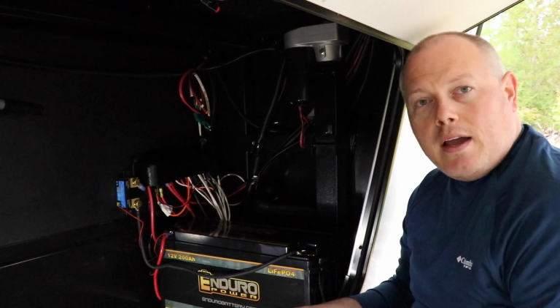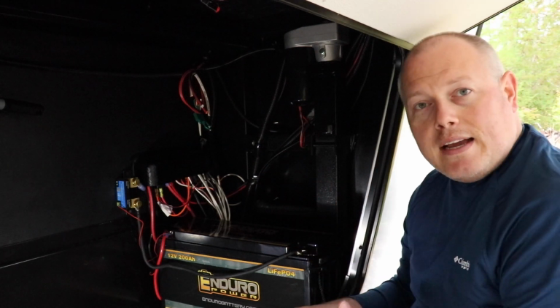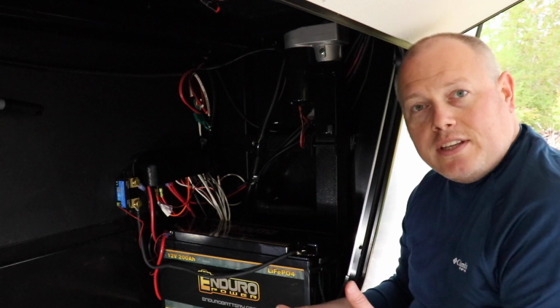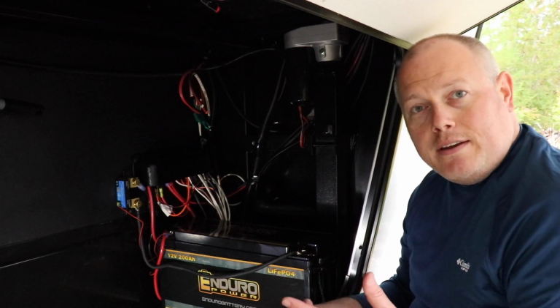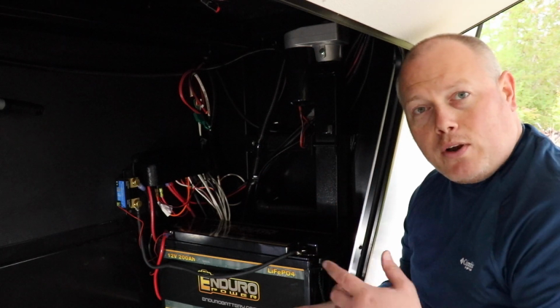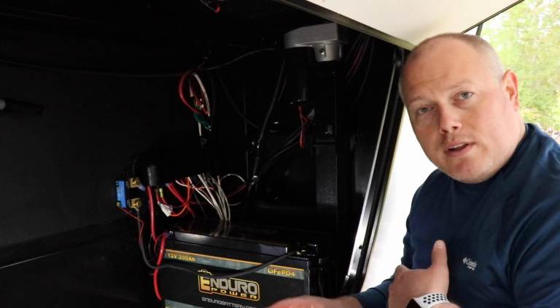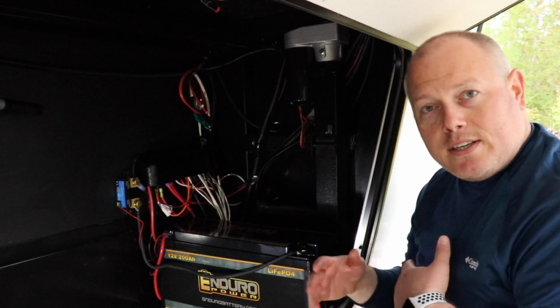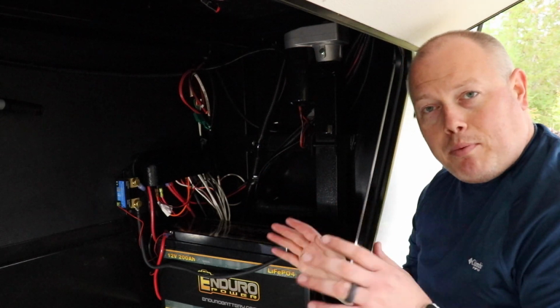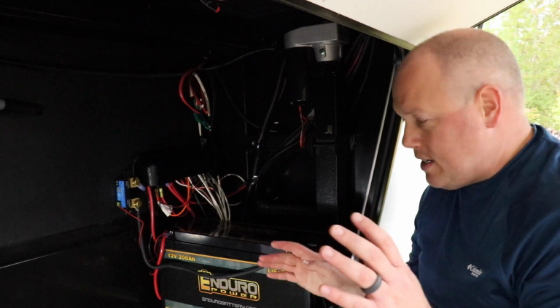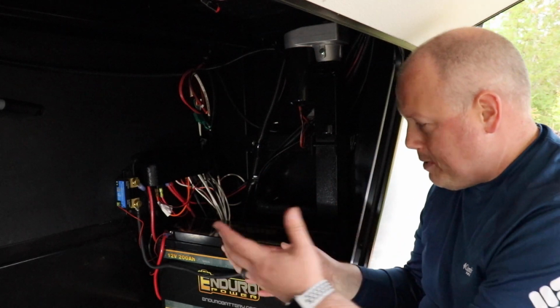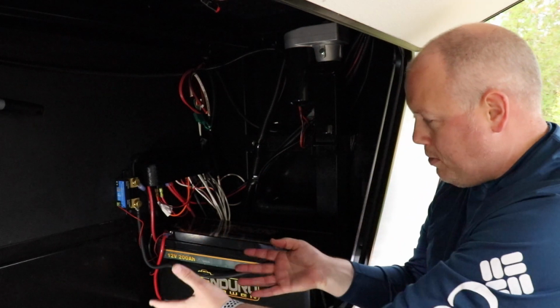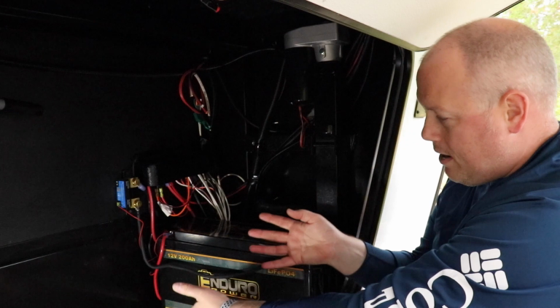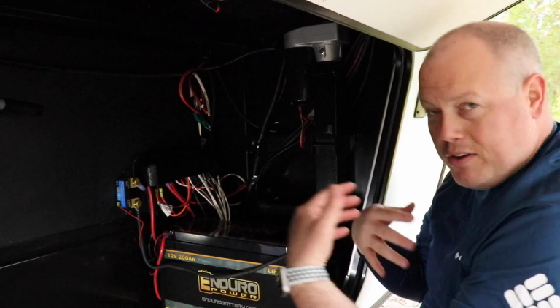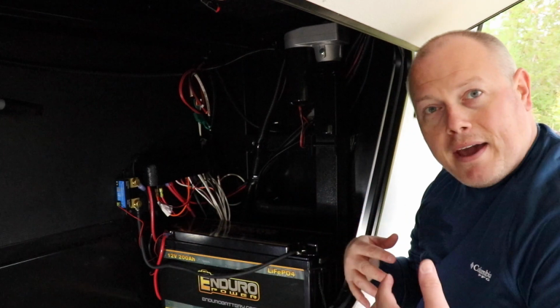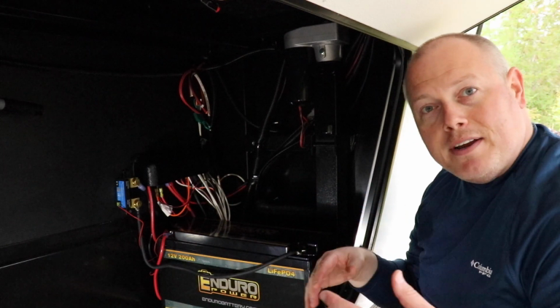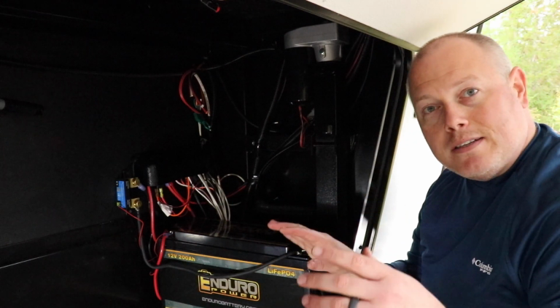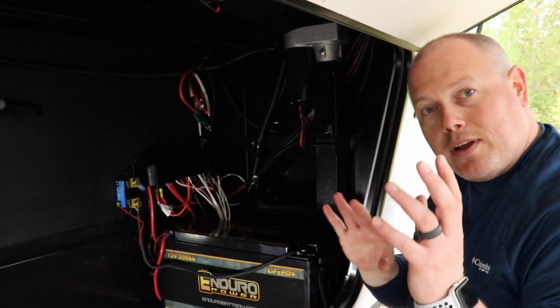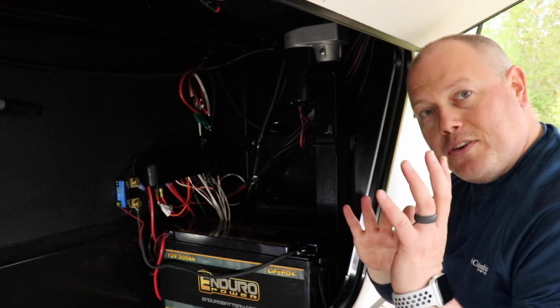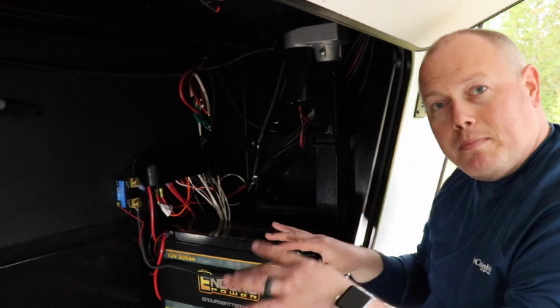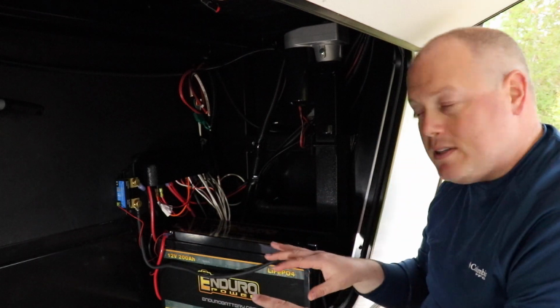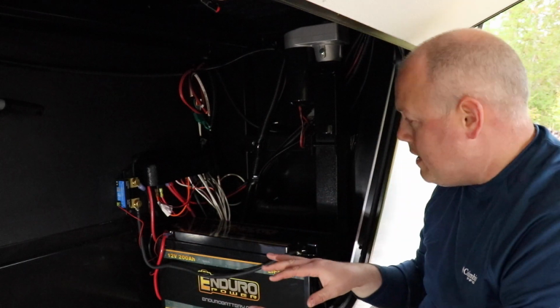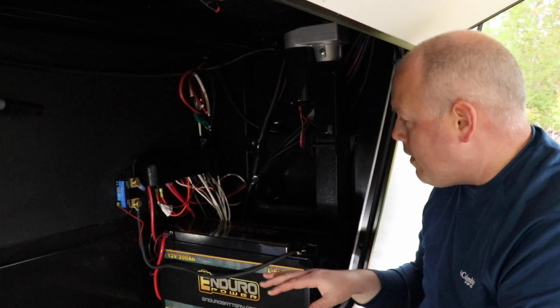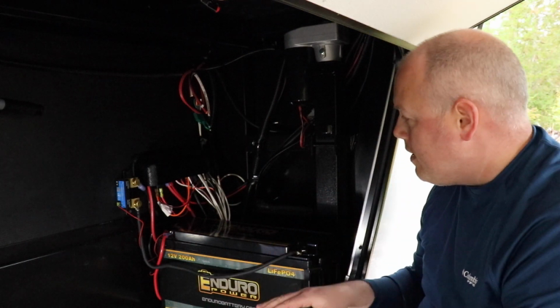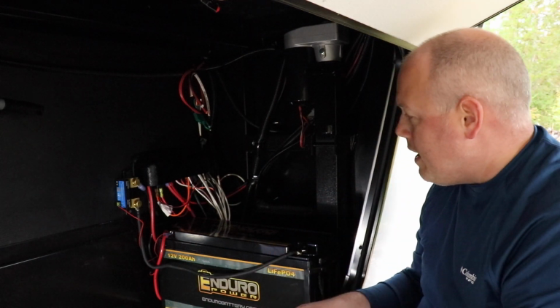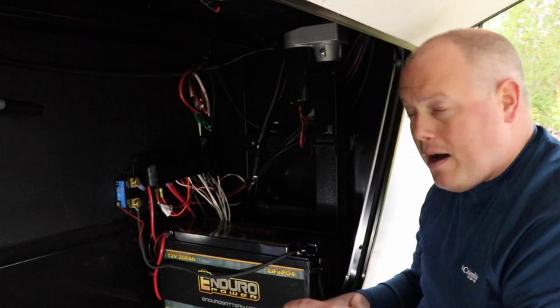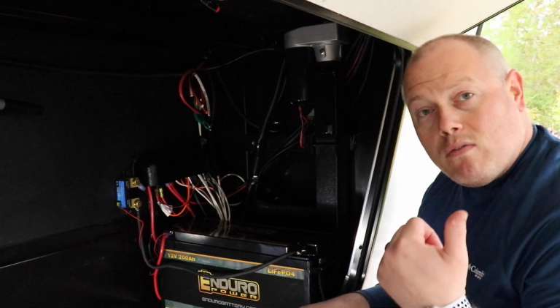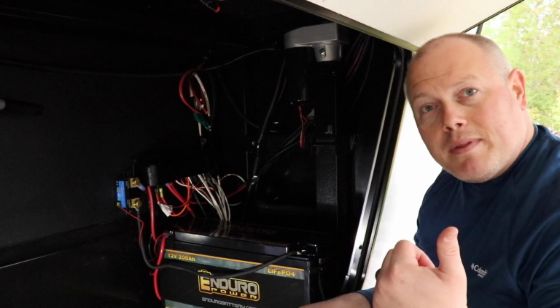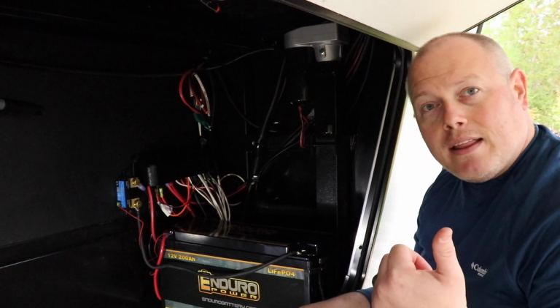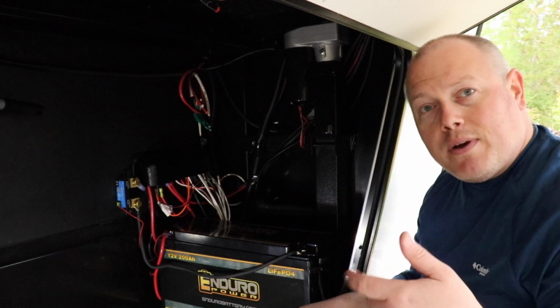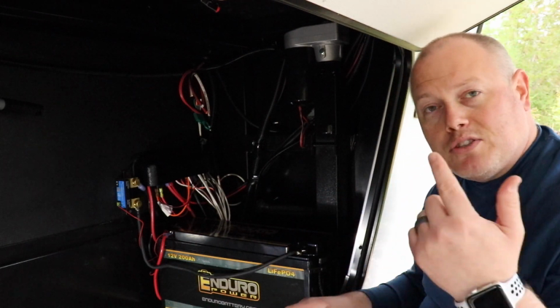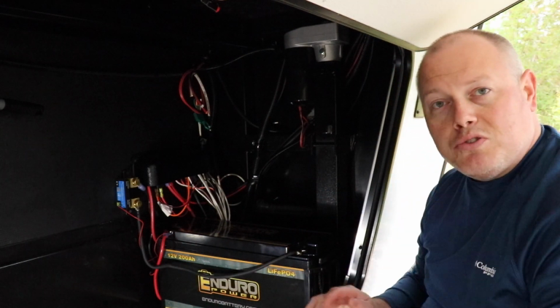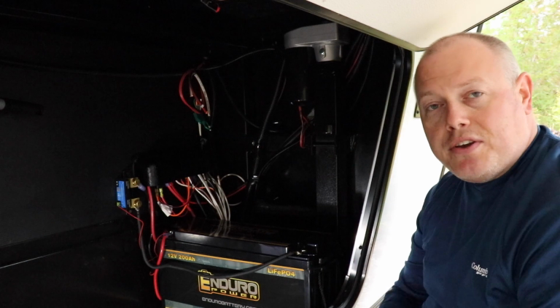I actually recorded the entire process — me pulling out all the old batteries and putting all the new components in. I'll go over some of the highlights right now and show those to you.